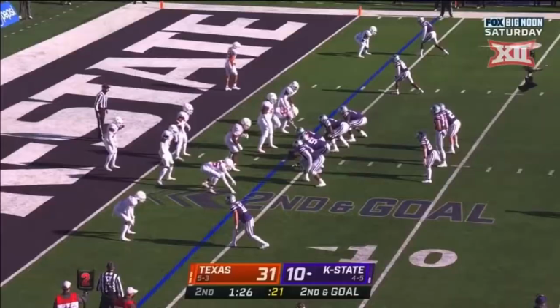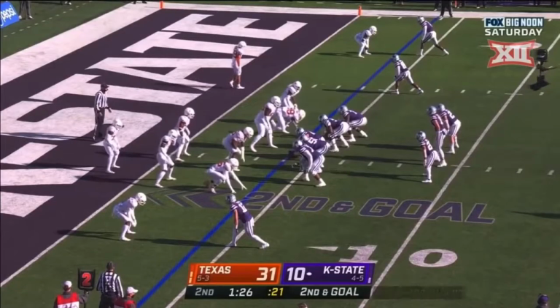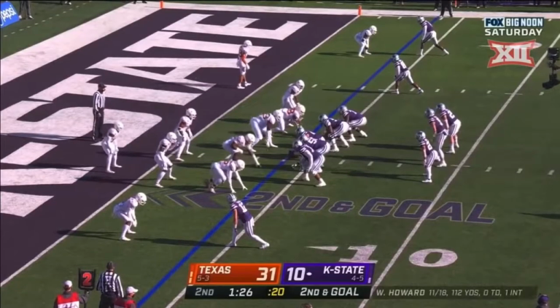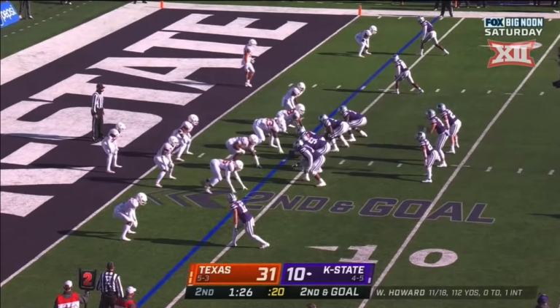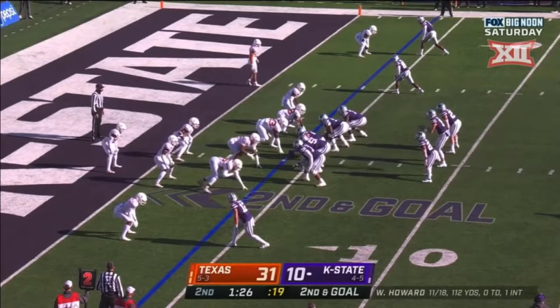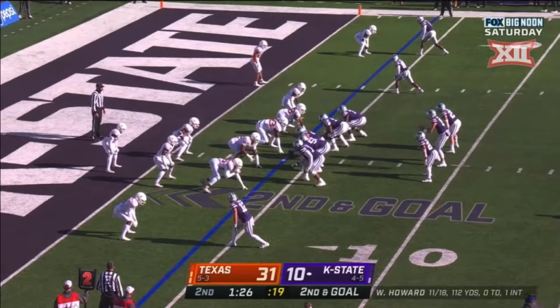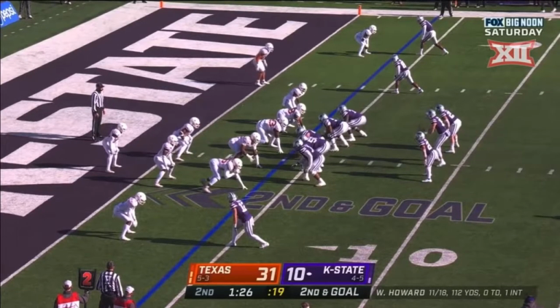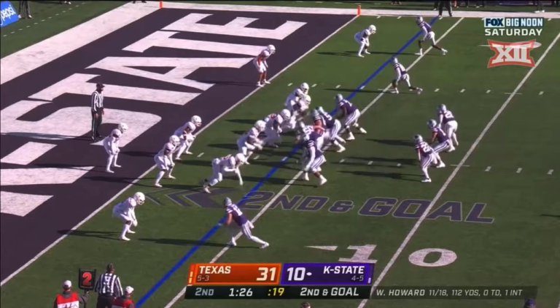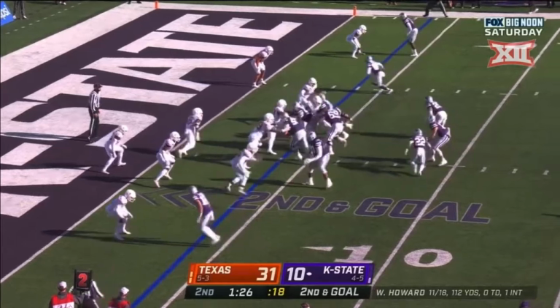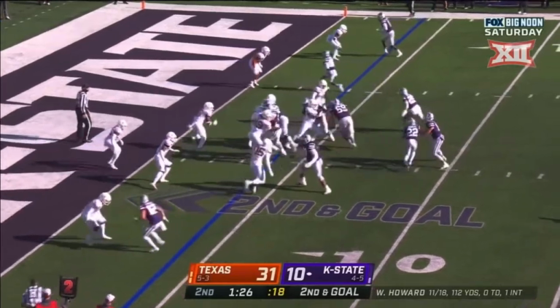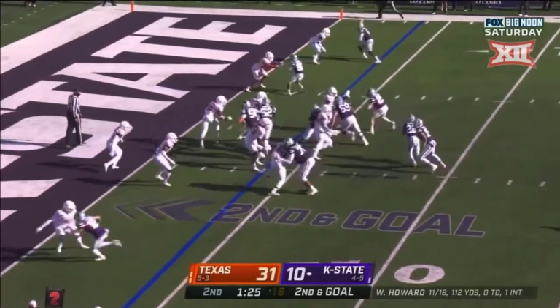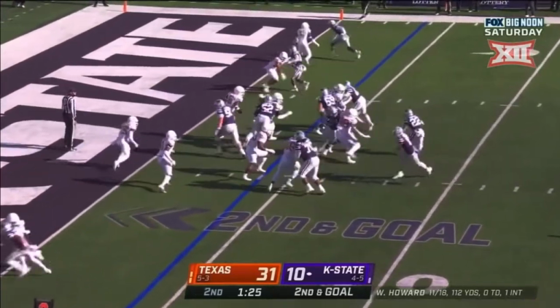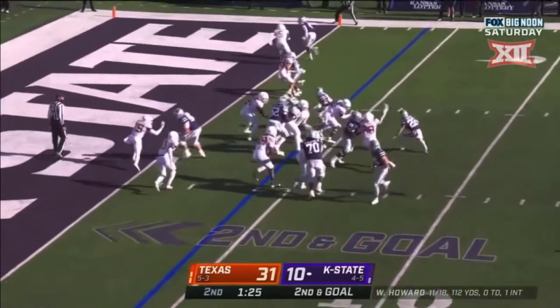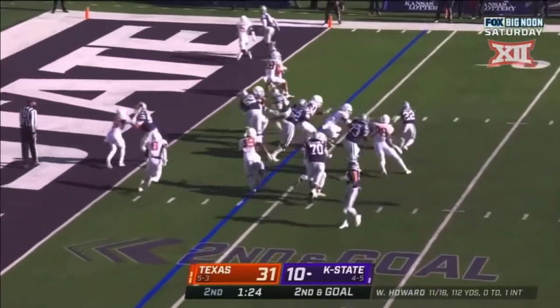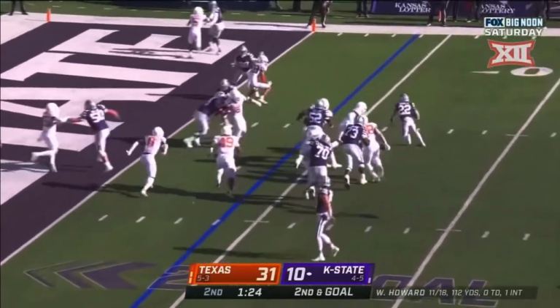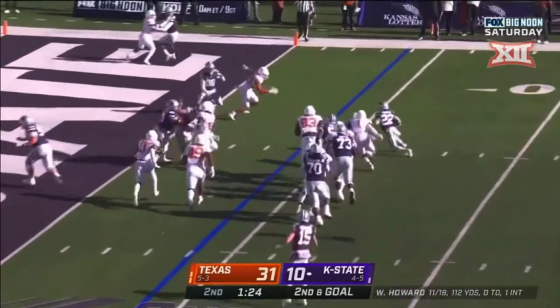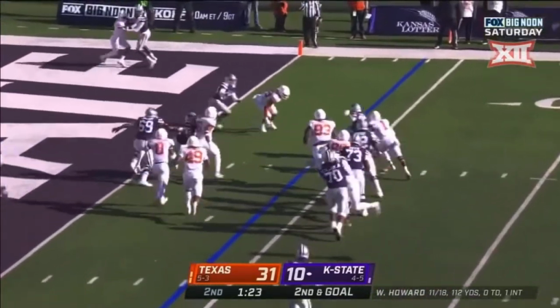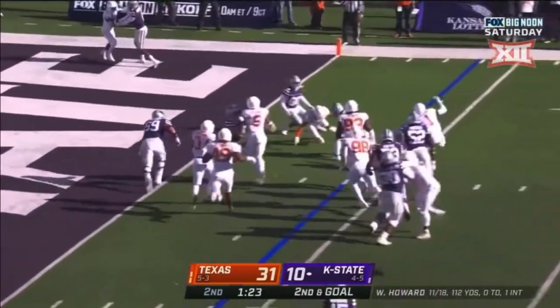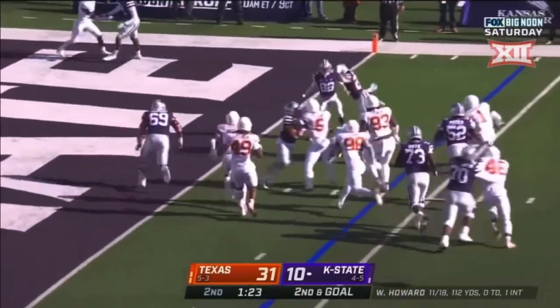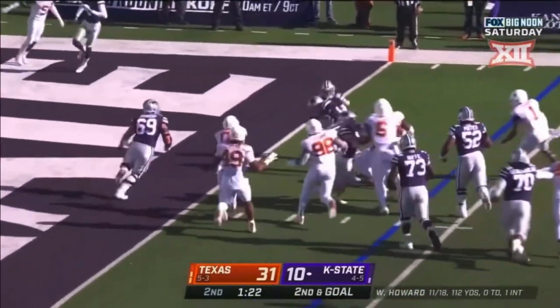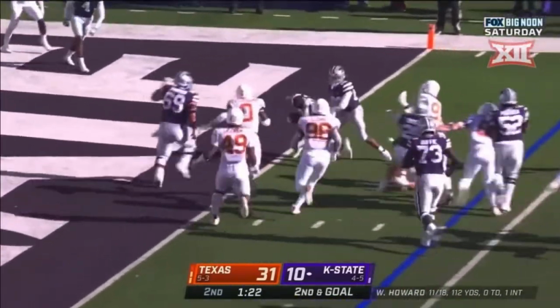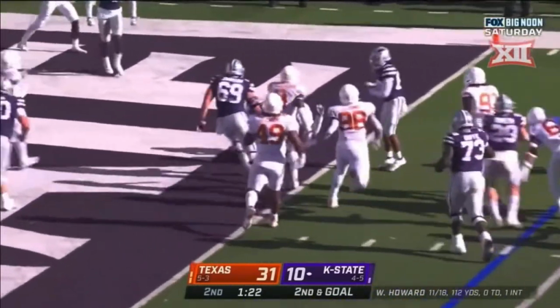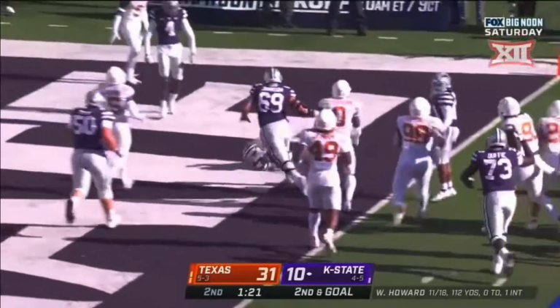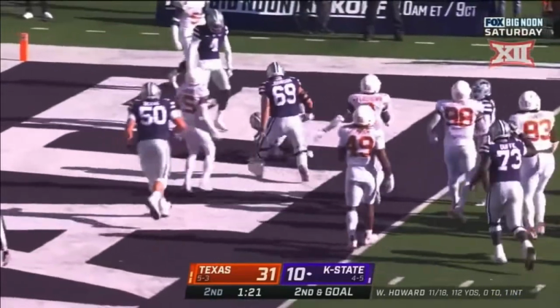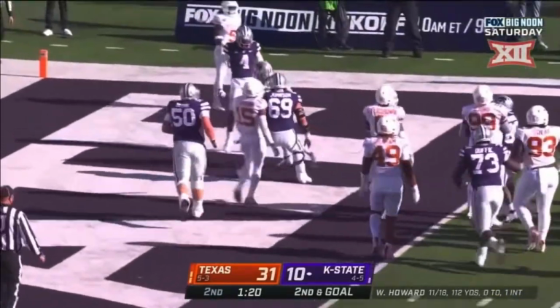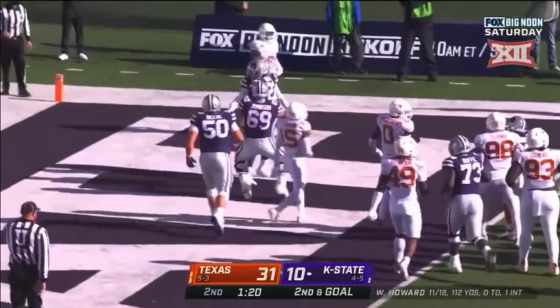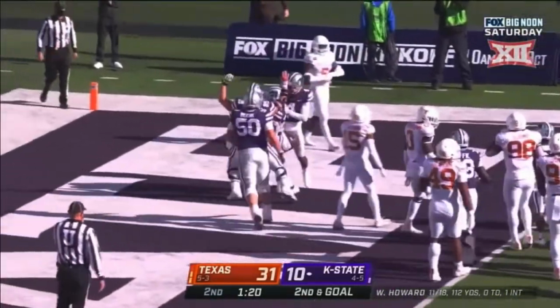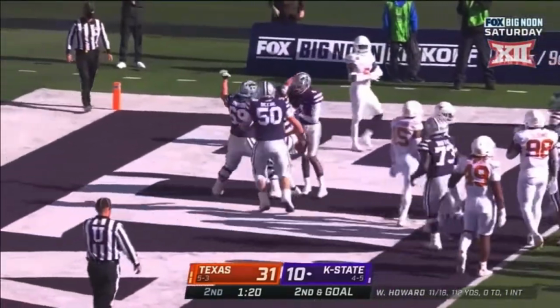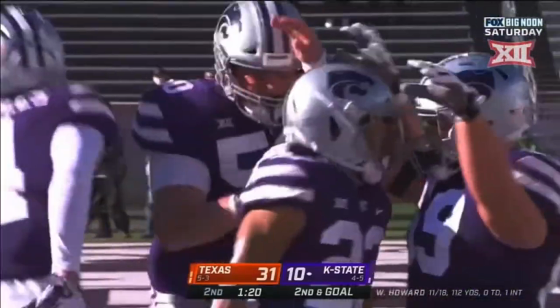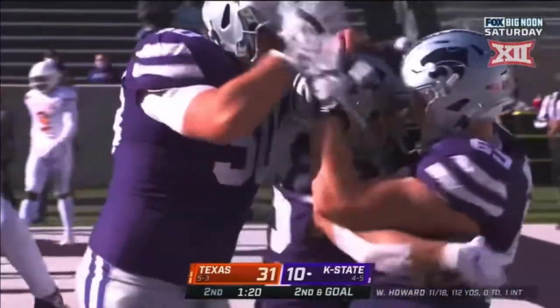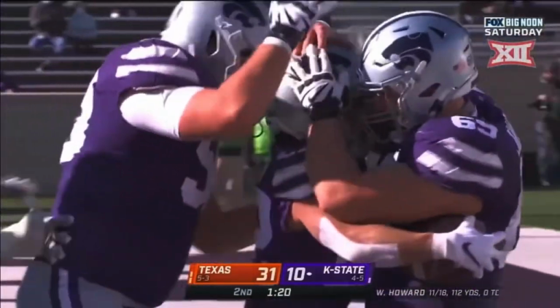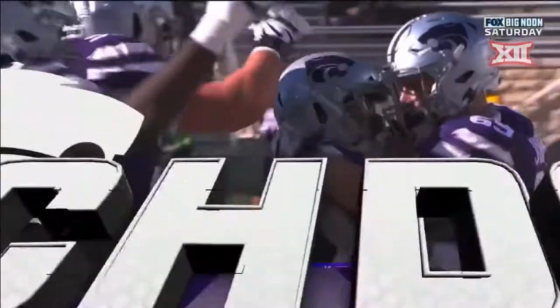Second down and goal at the 4-yard line for K-State. Here's Vaughn — whoa, what a nice stutter step! Oh, Deuce Vaughn — touchdown, Kansas State!